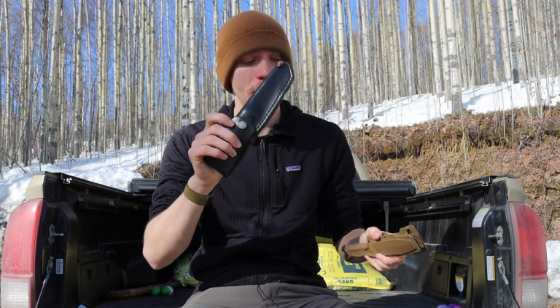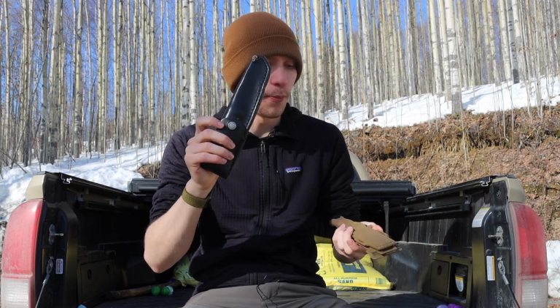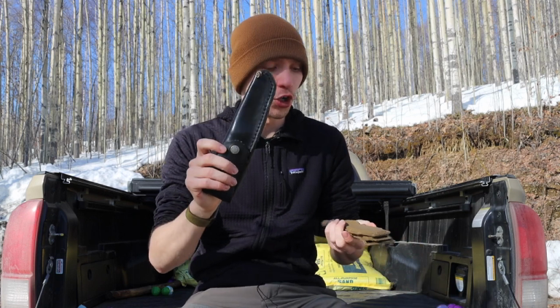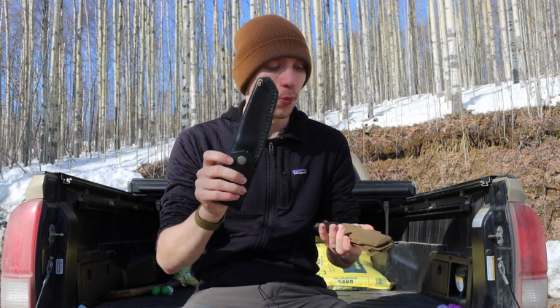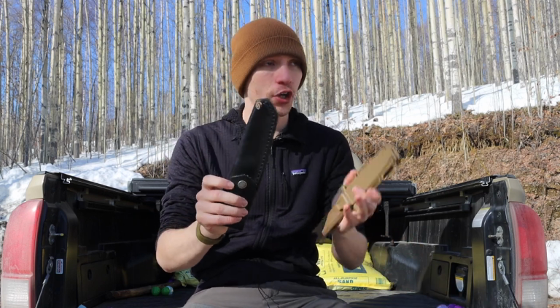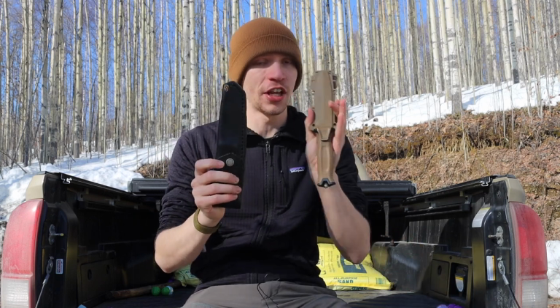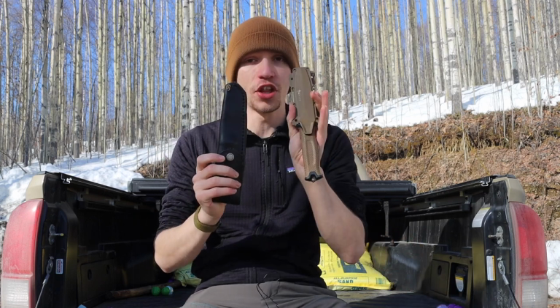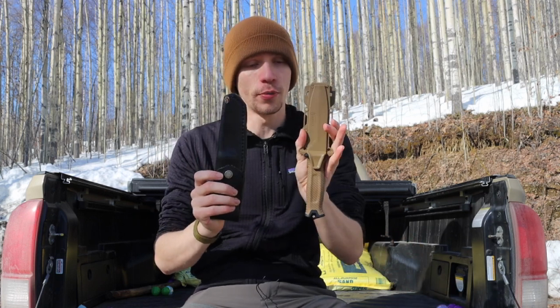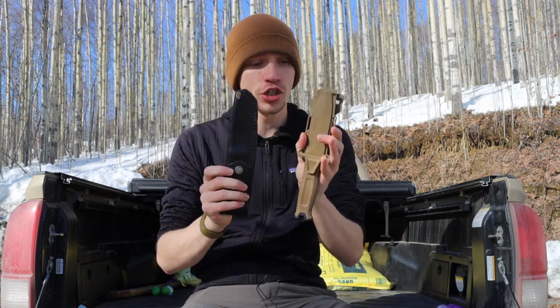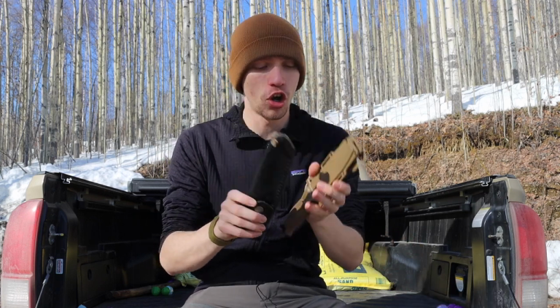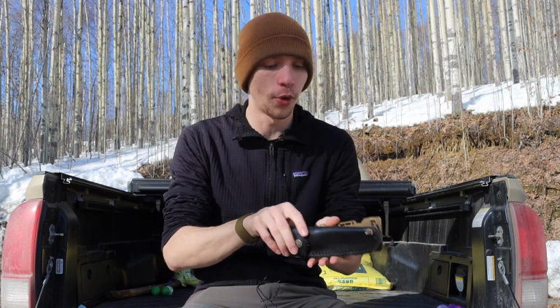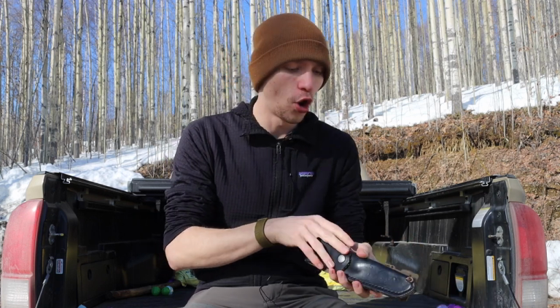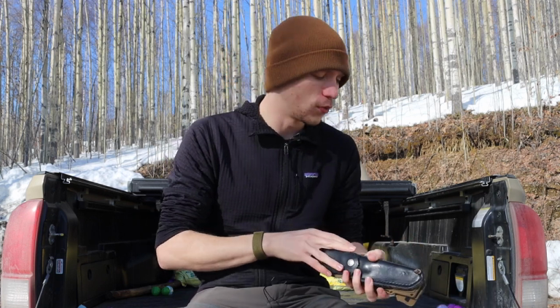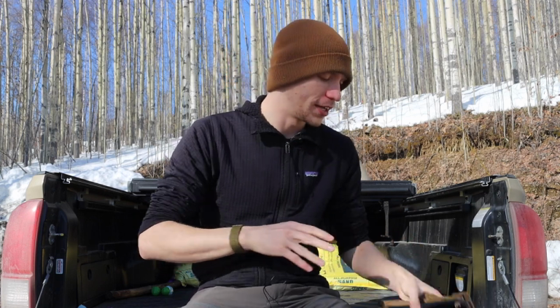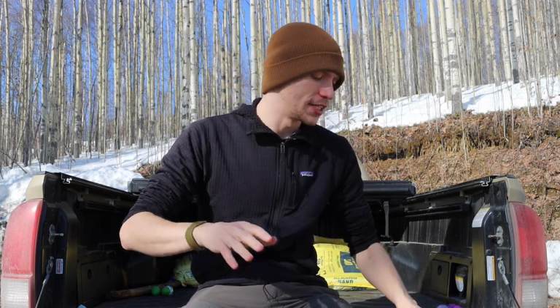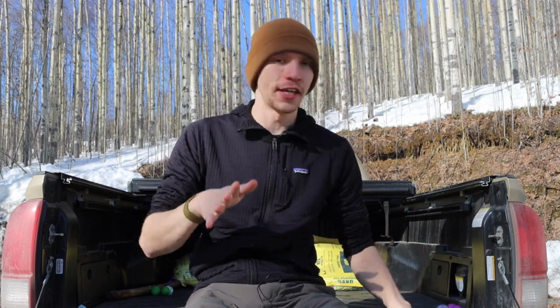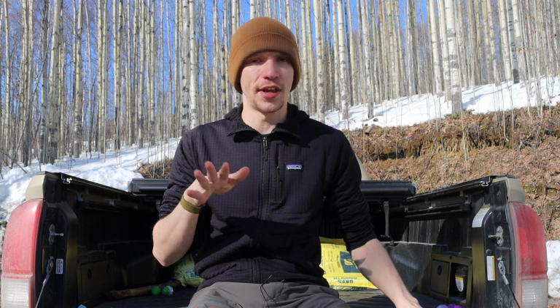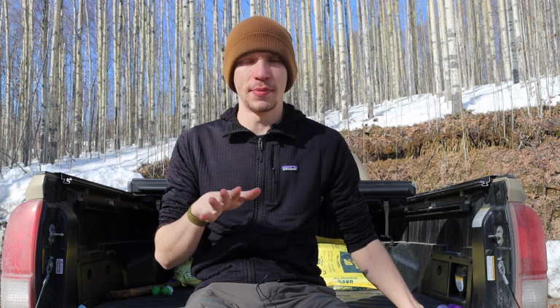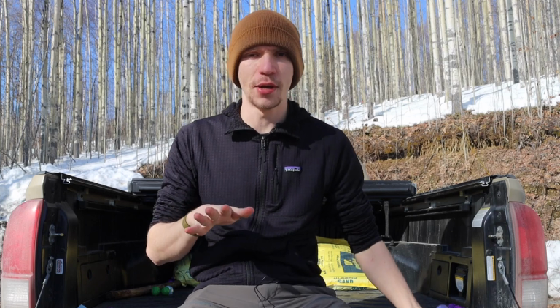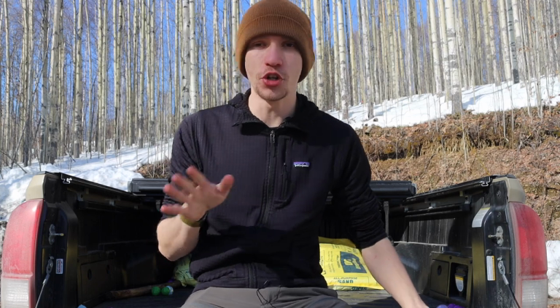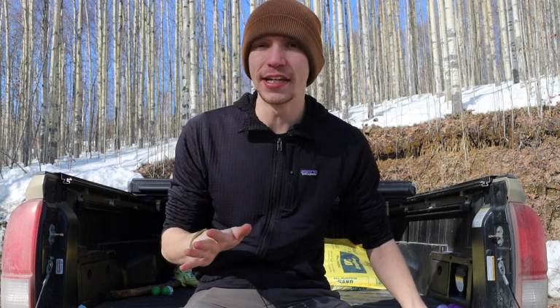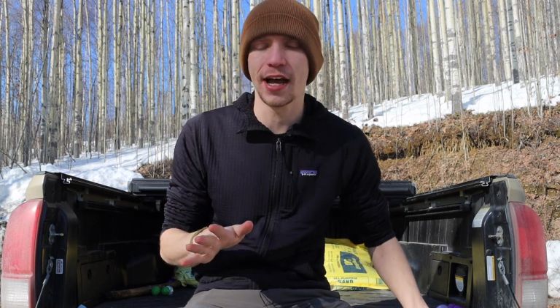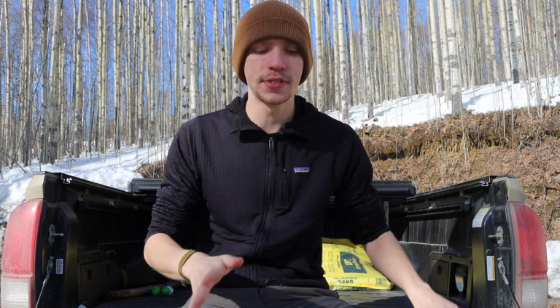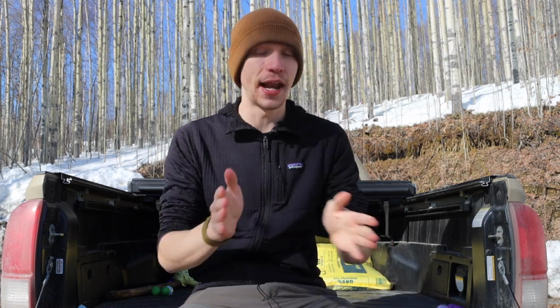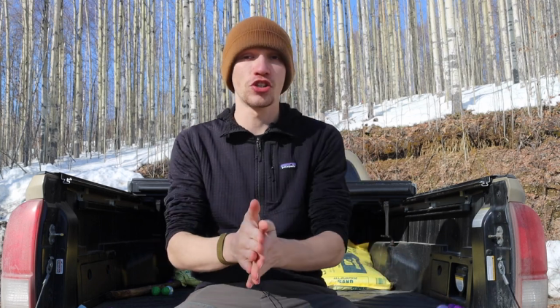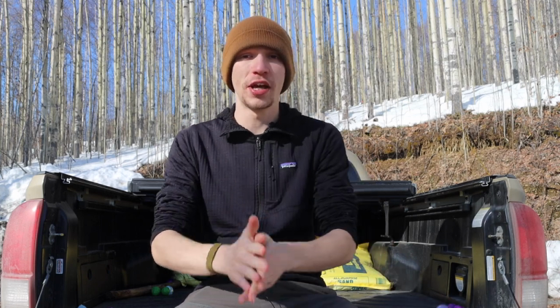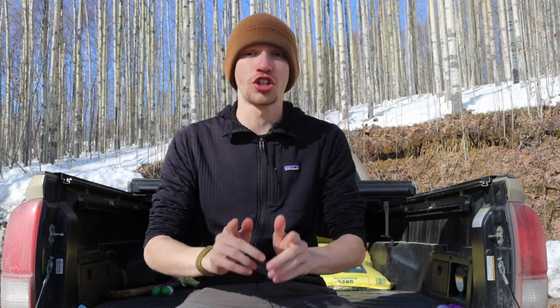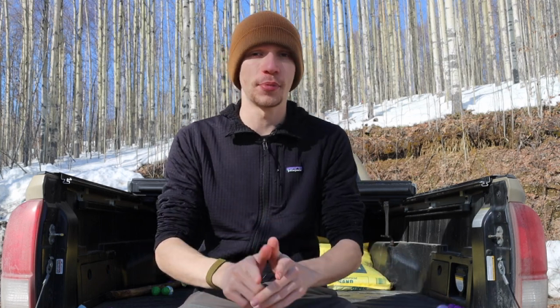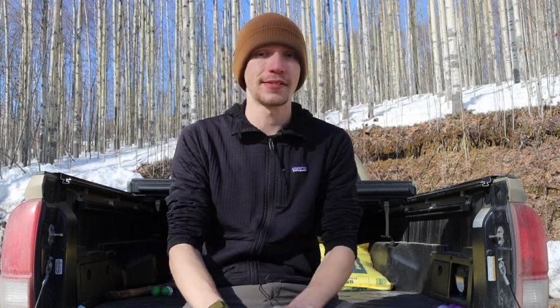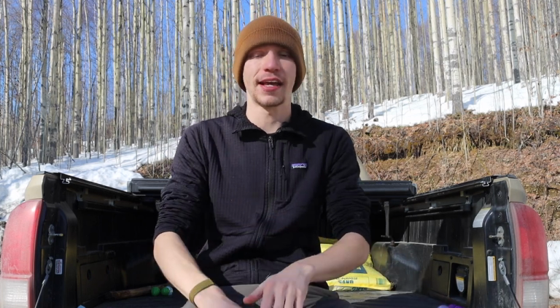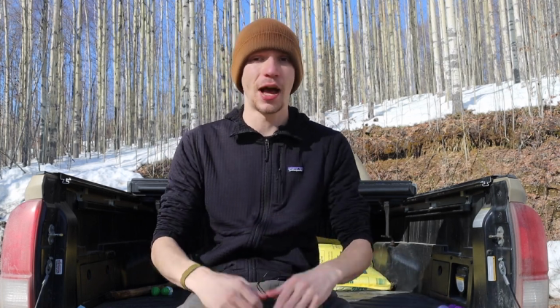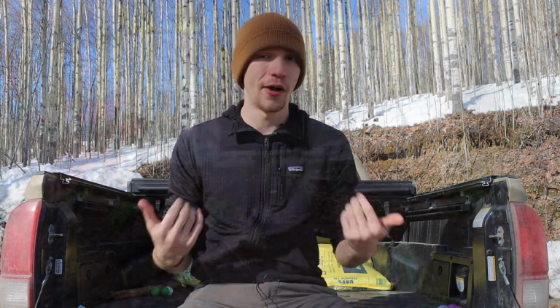Hopefully you enjoyed that quick breakdown between the Mora Garberg and the Gerber Strong Arm. Hopefully I didn't get their names mixed up too many times — but as always, God bless and I'm out.